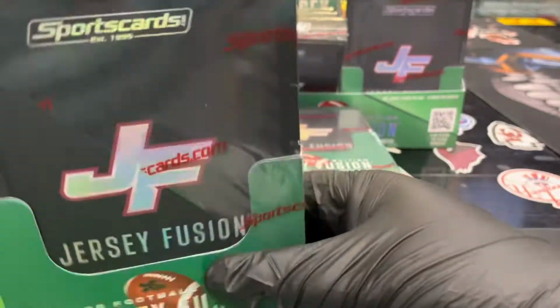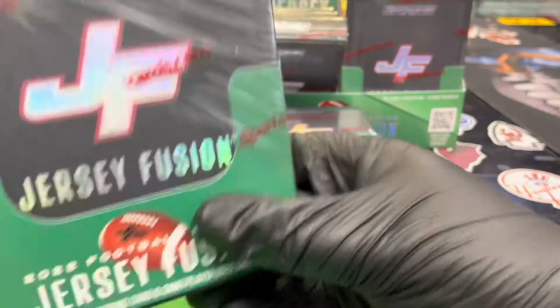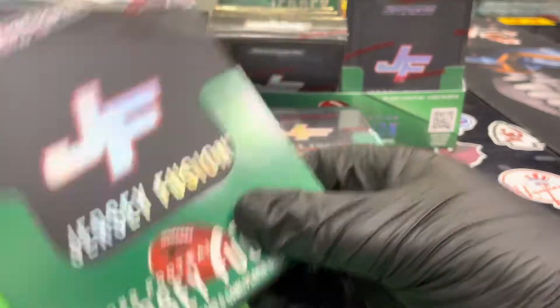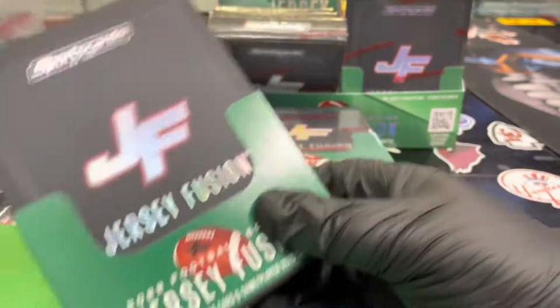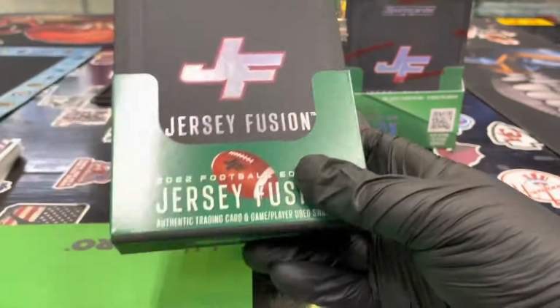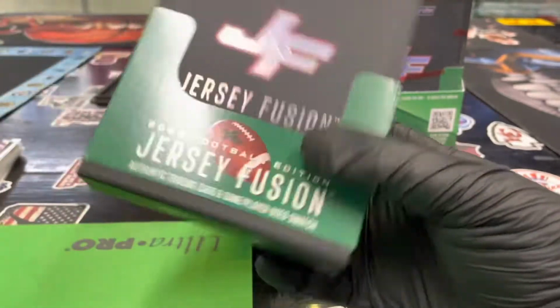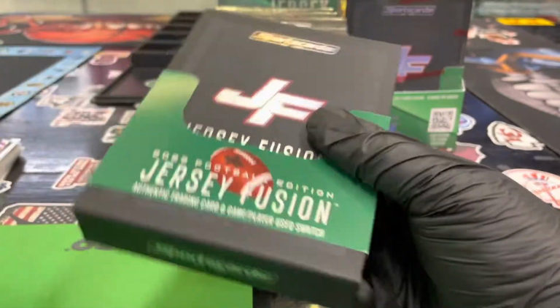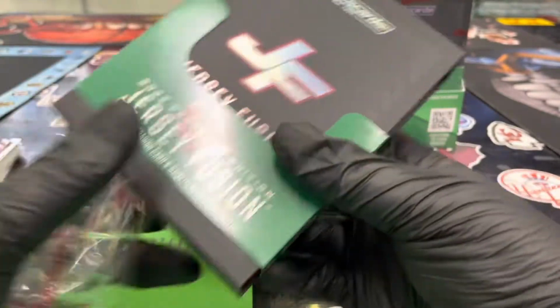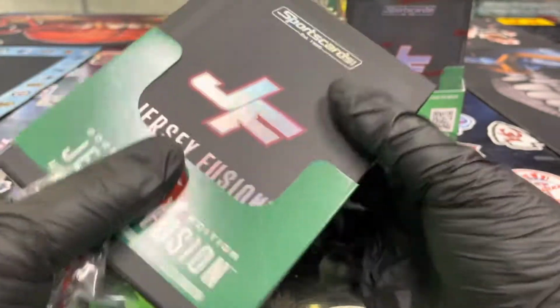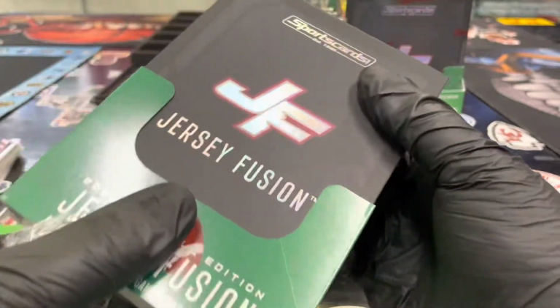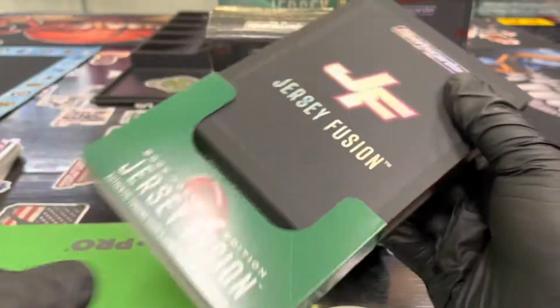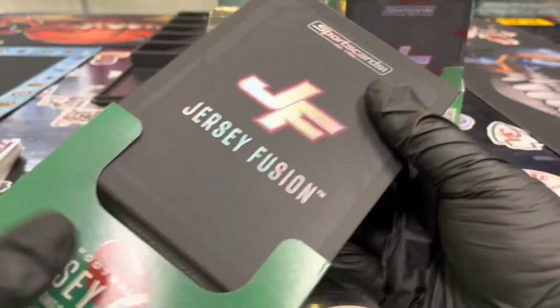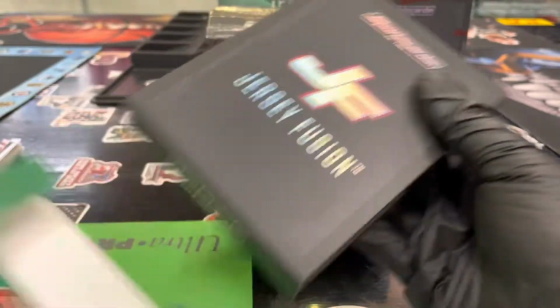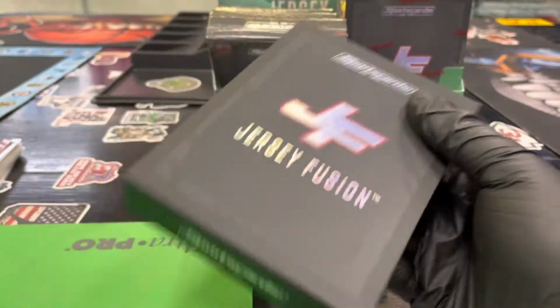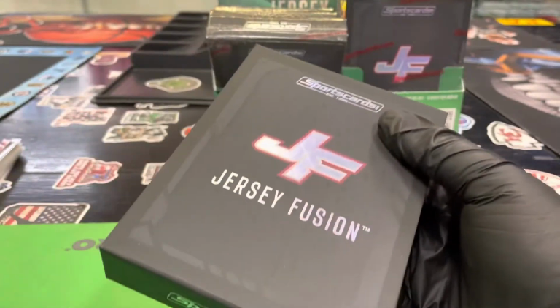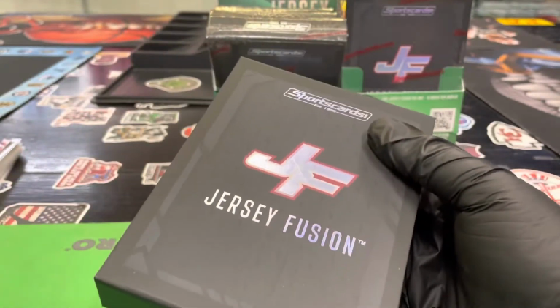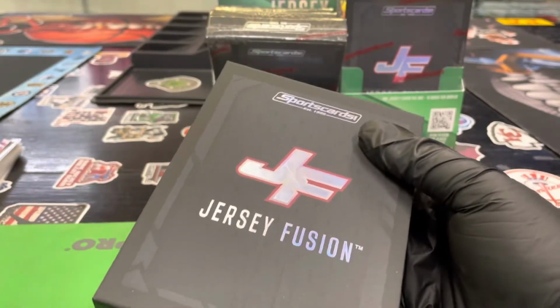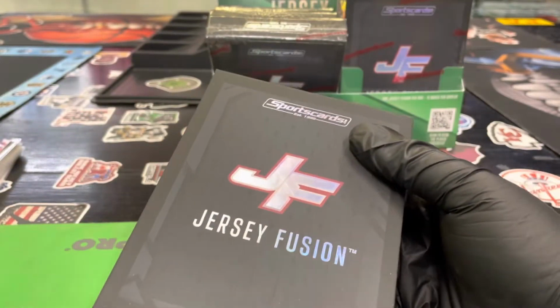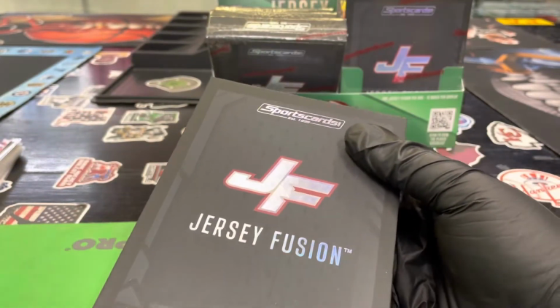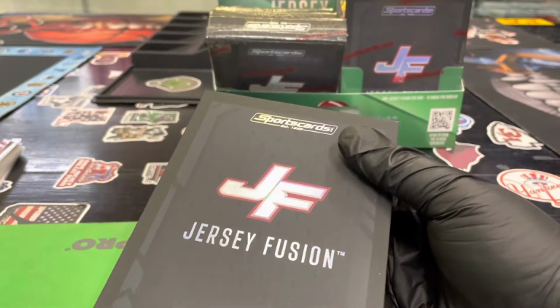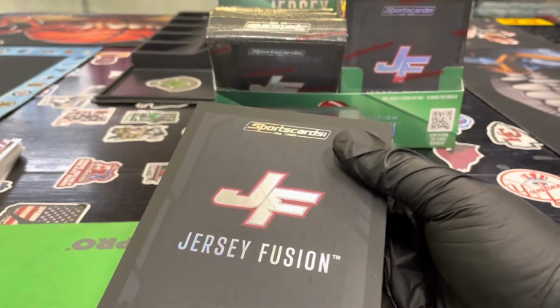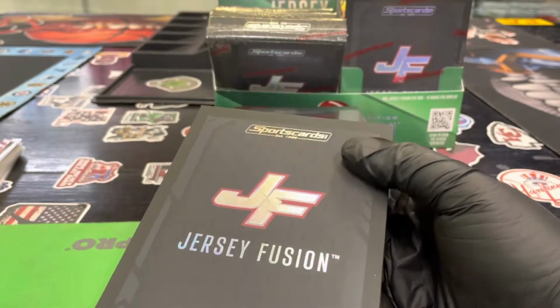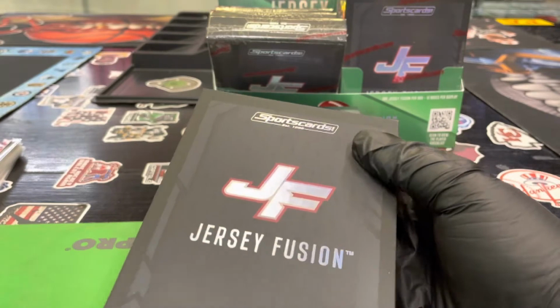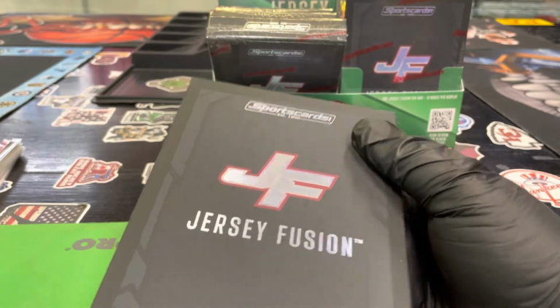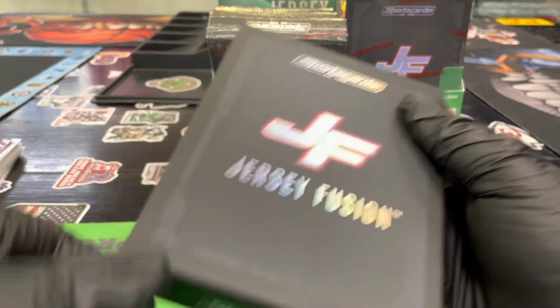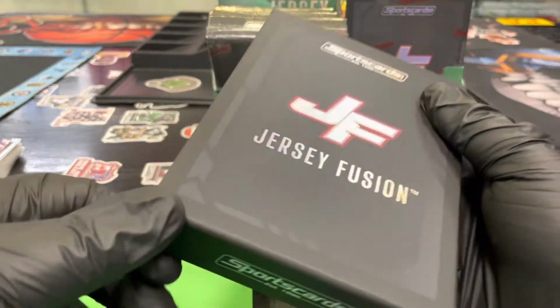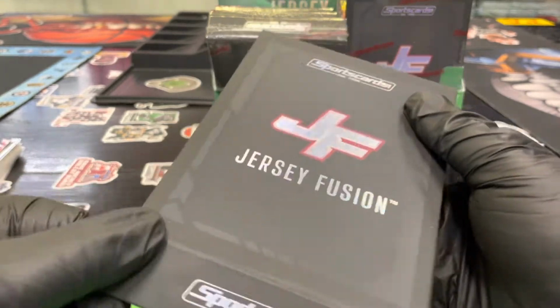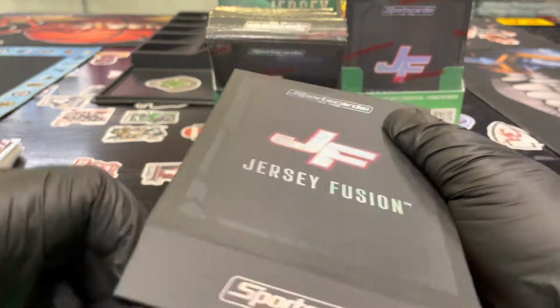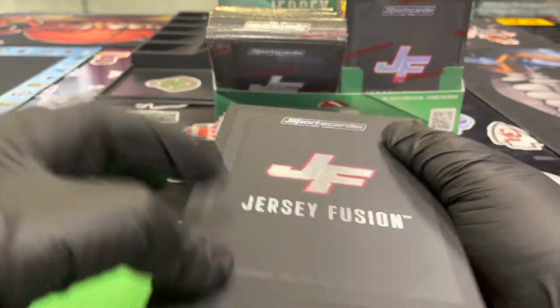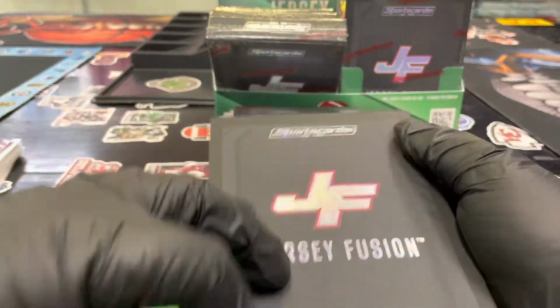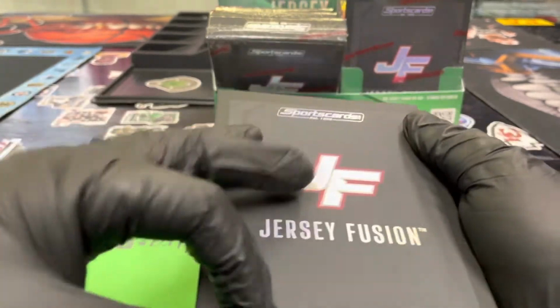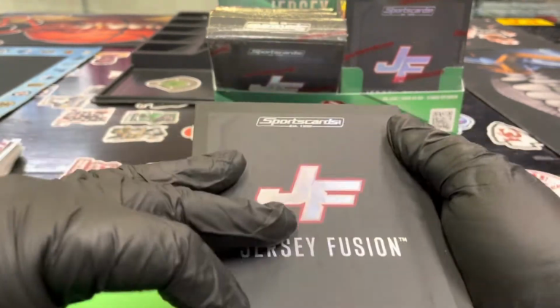It was worn November 21st, 1993 in a New York Jets game — game worn jersey.